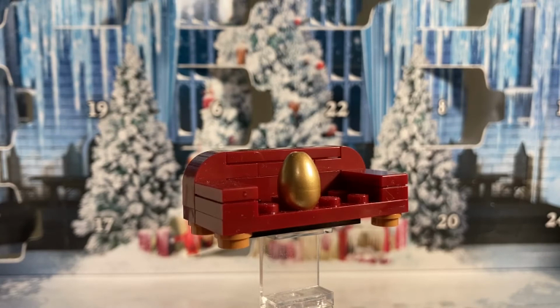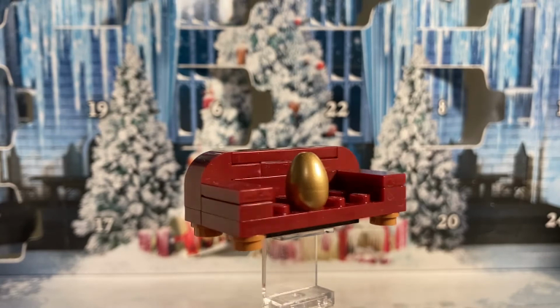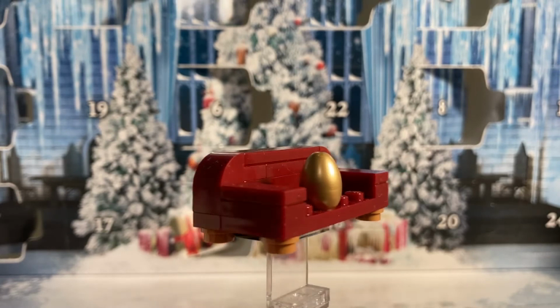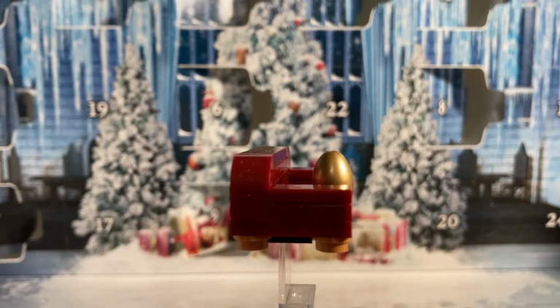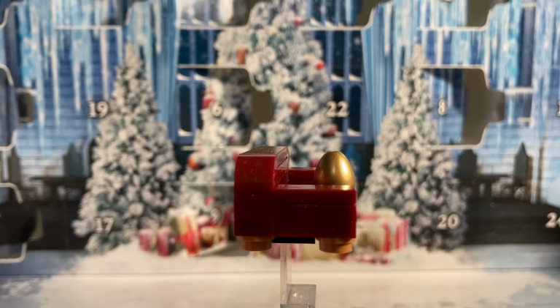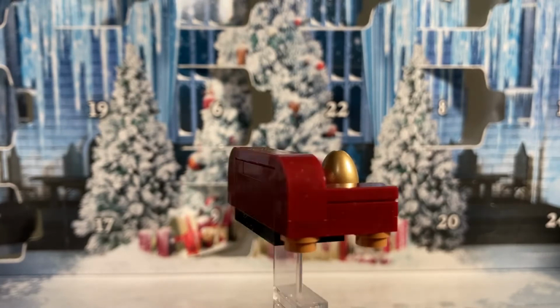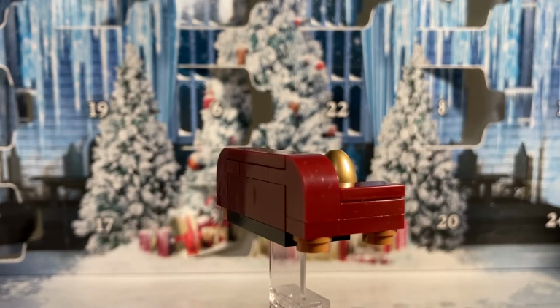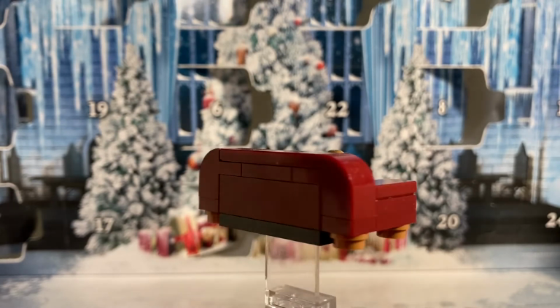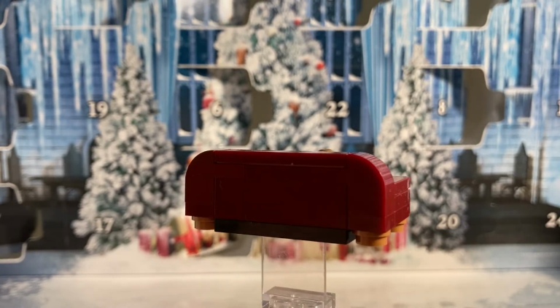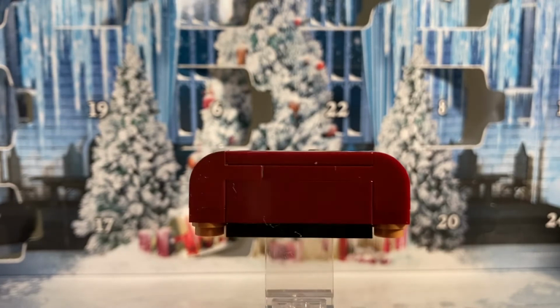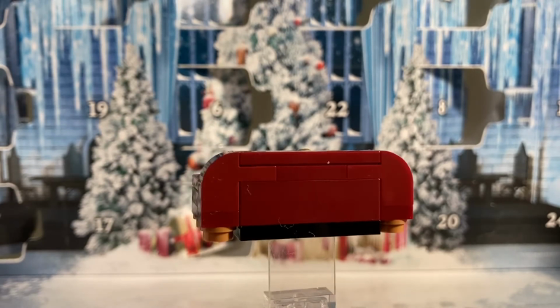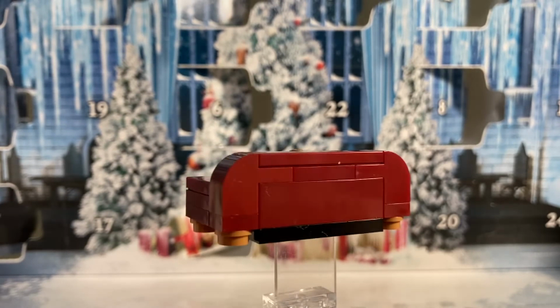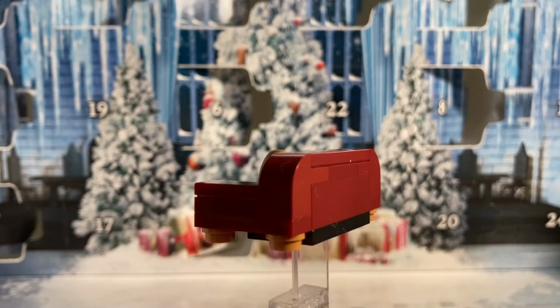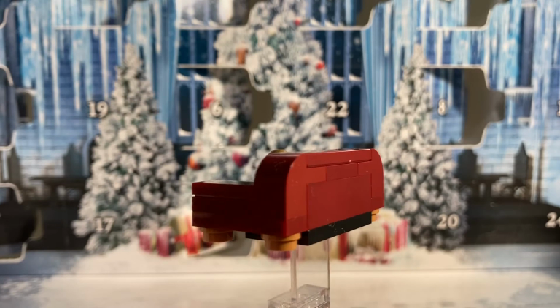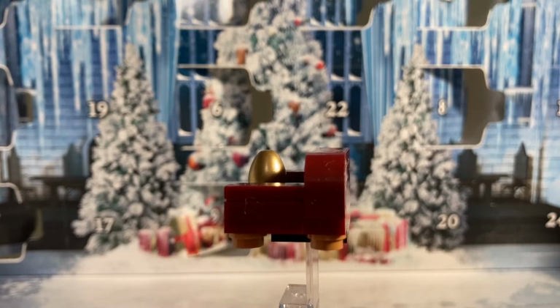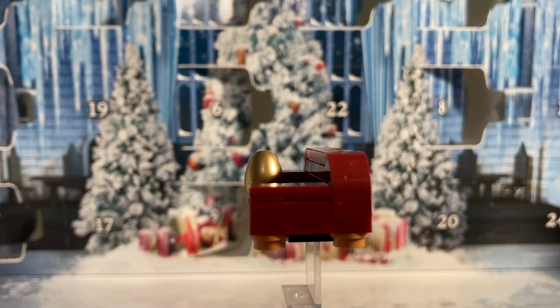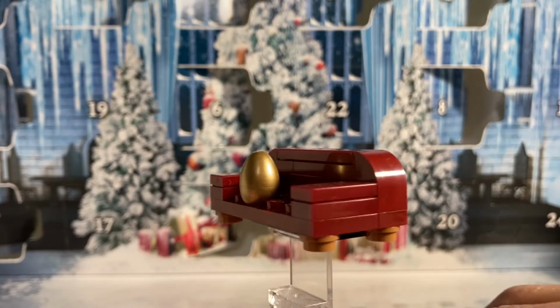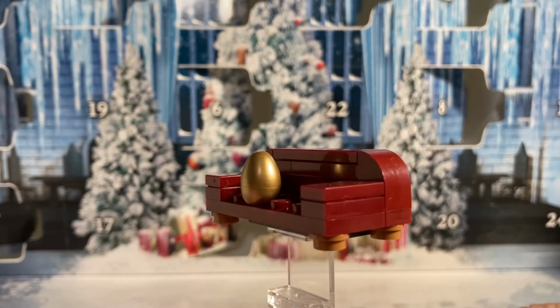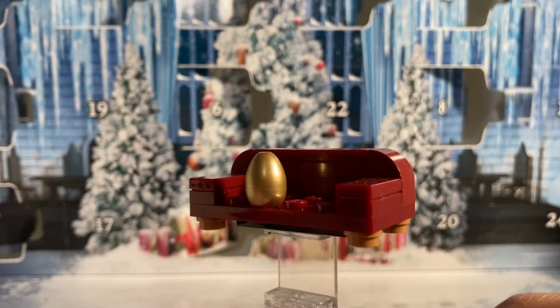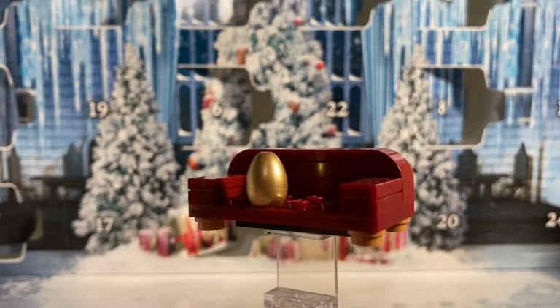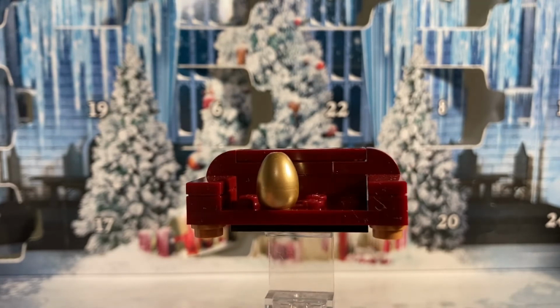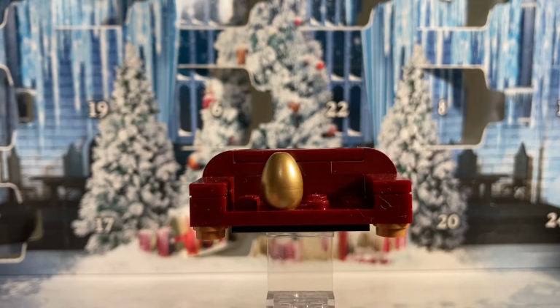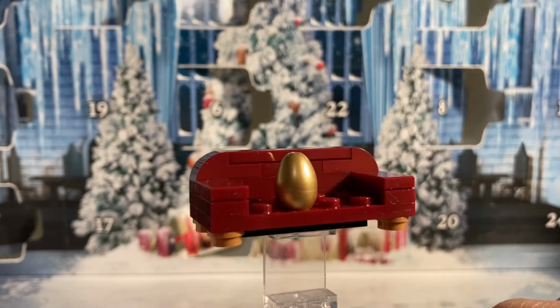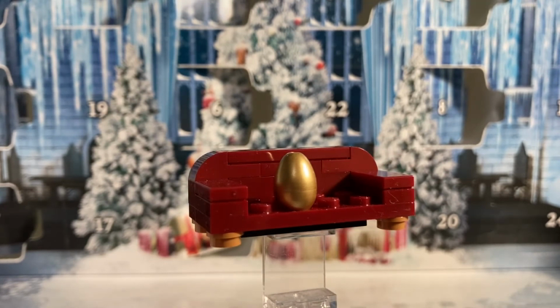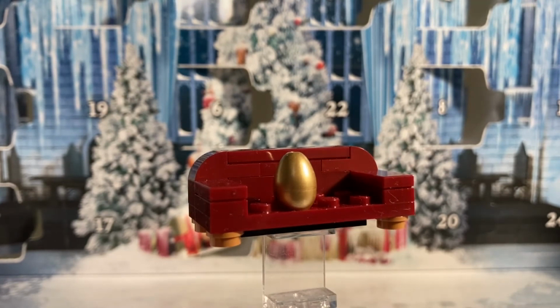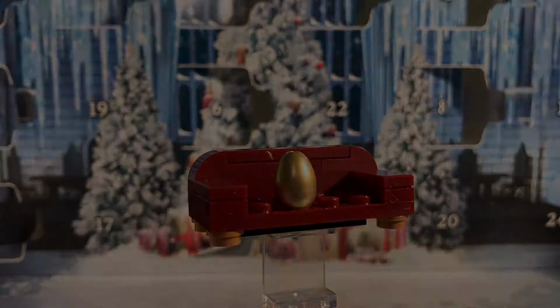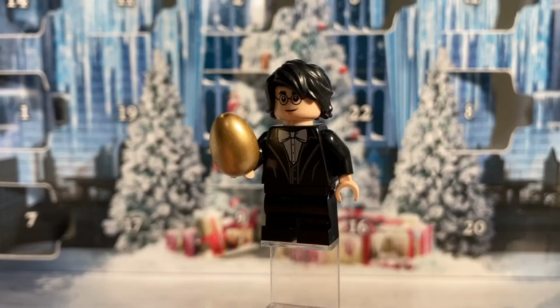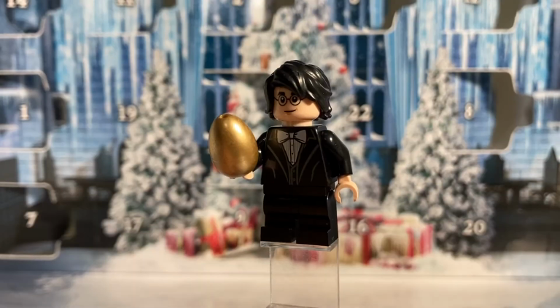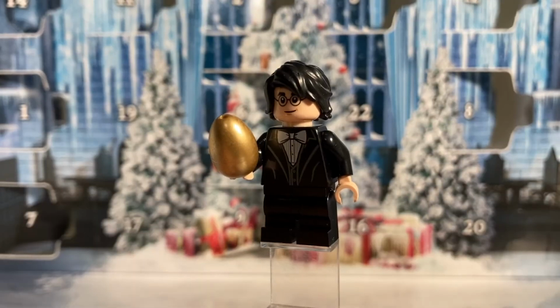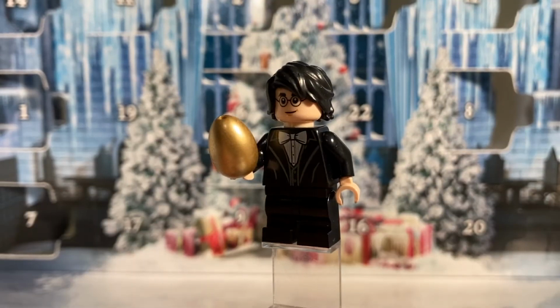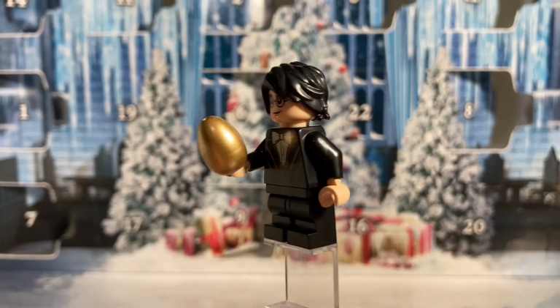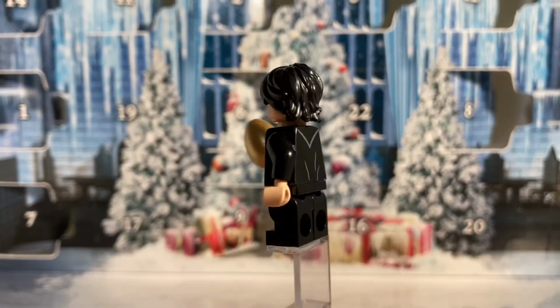Along with the maroon couch we also get the golden egg piece, which any minifigure can hold. Here's a look at Harry Potter with the golden egg.